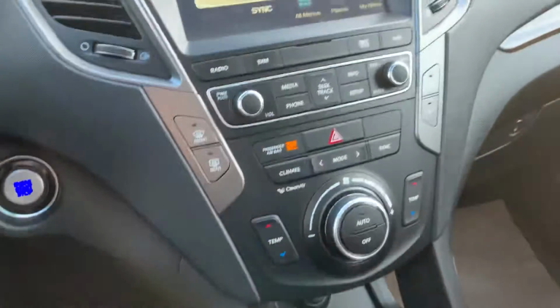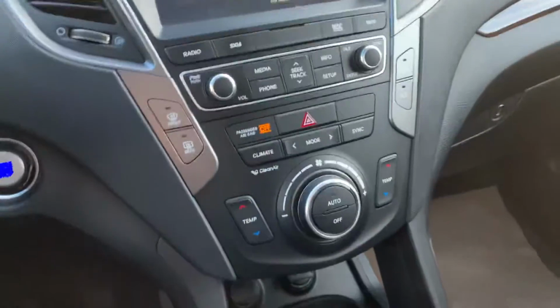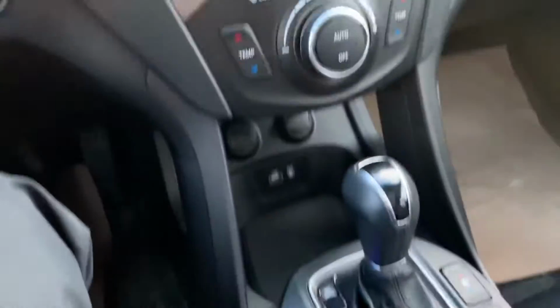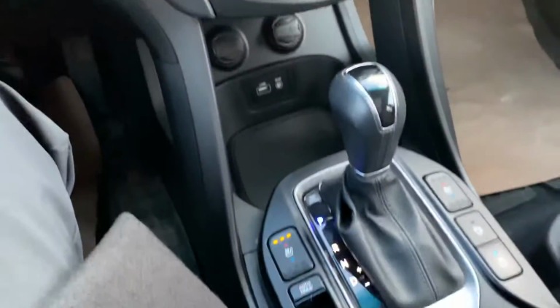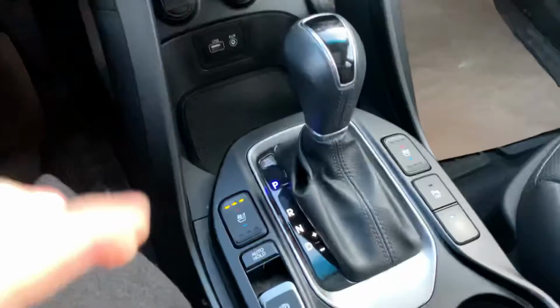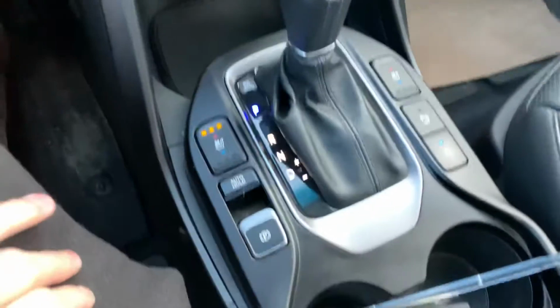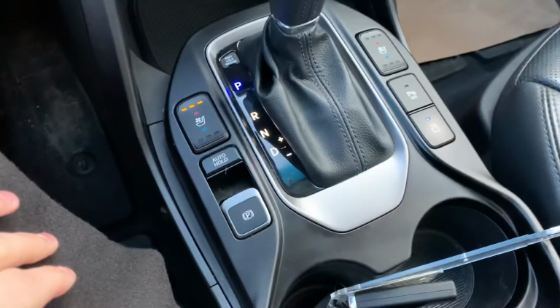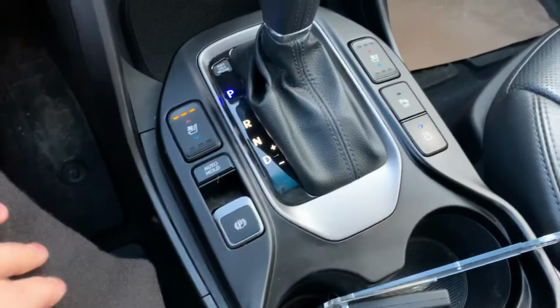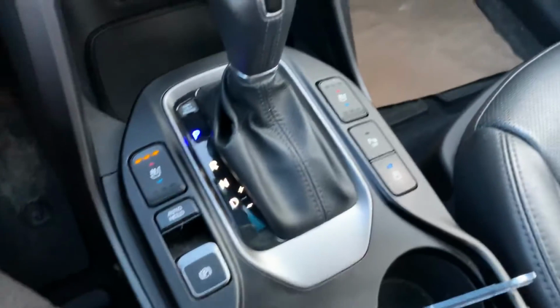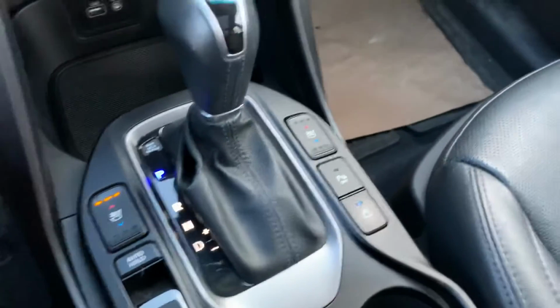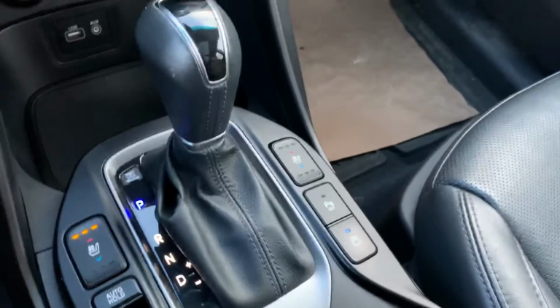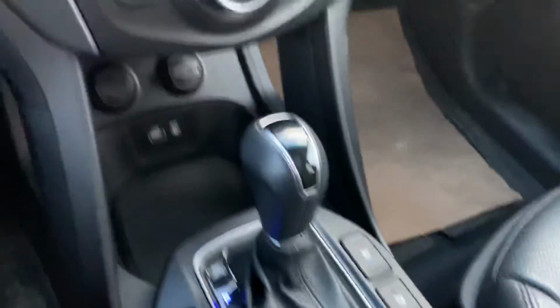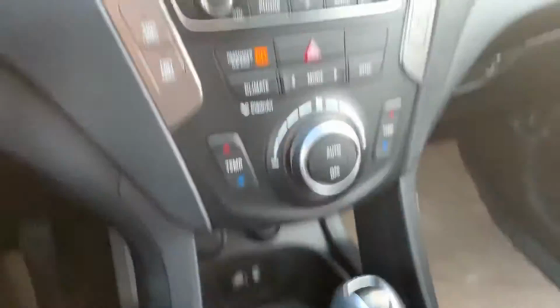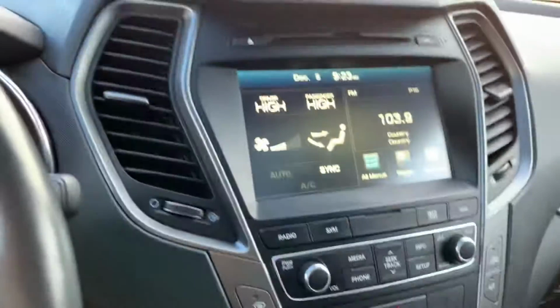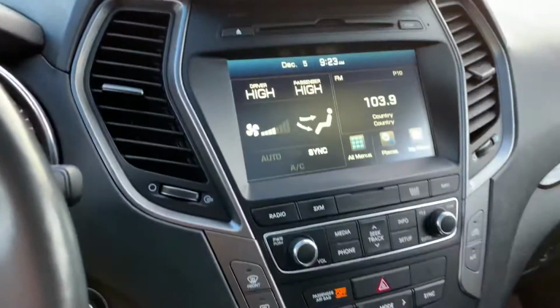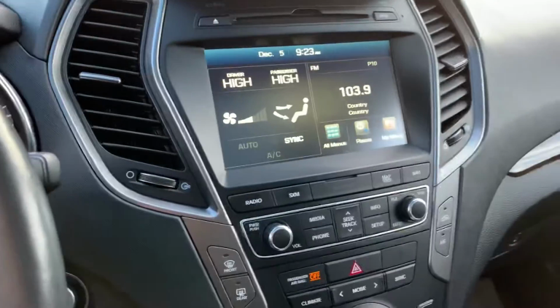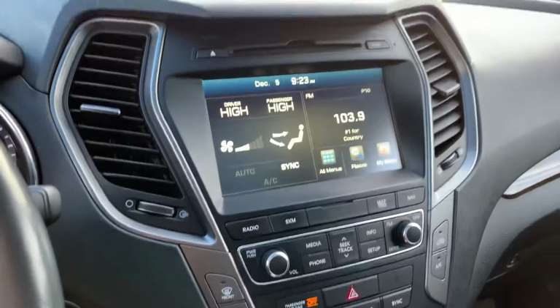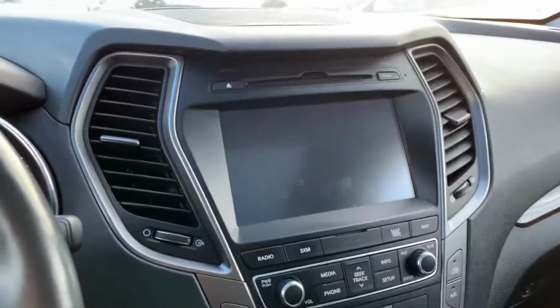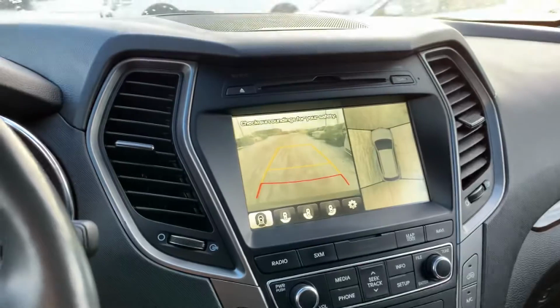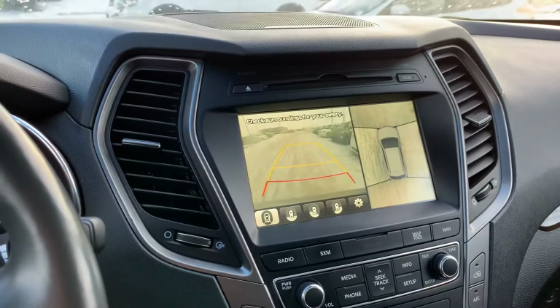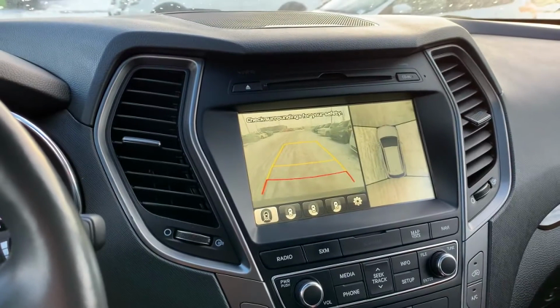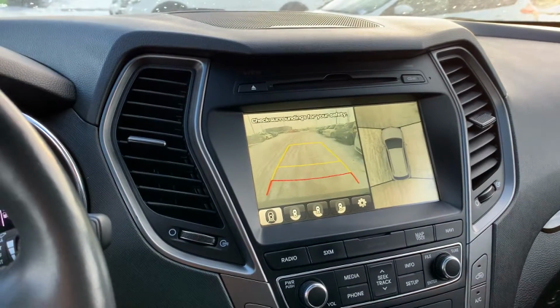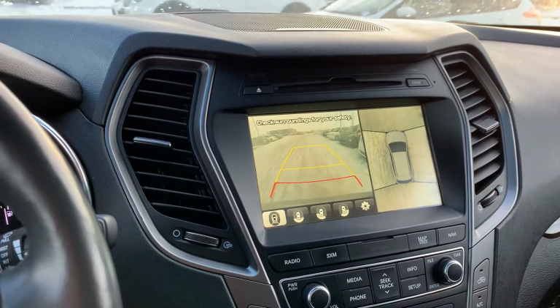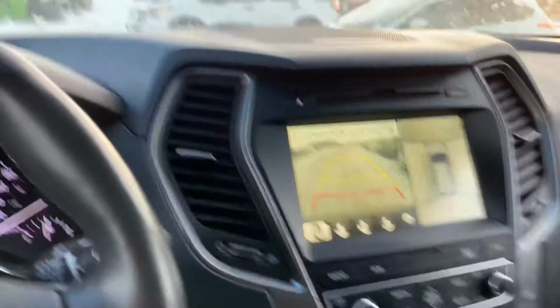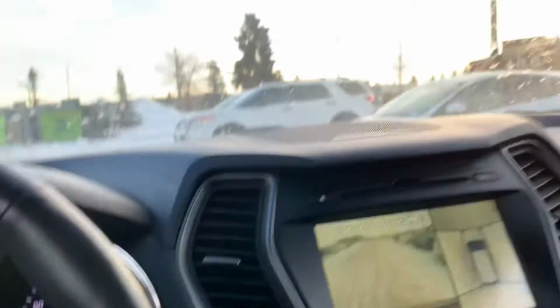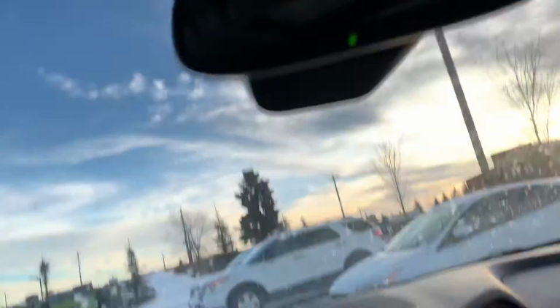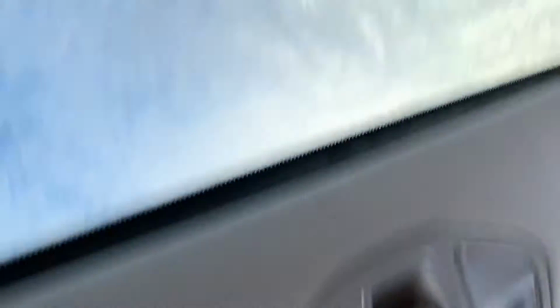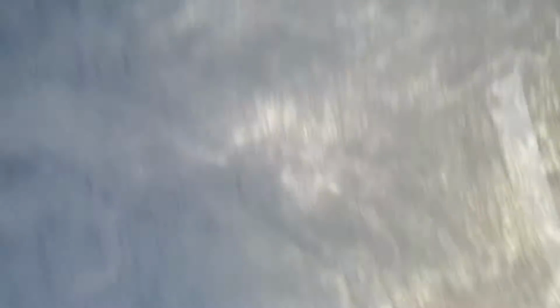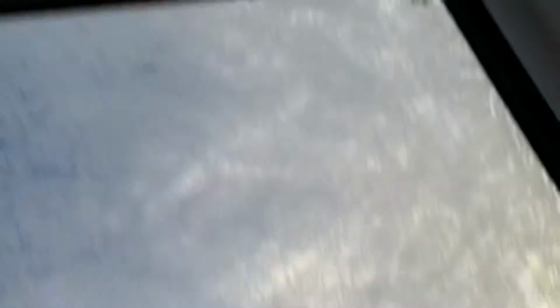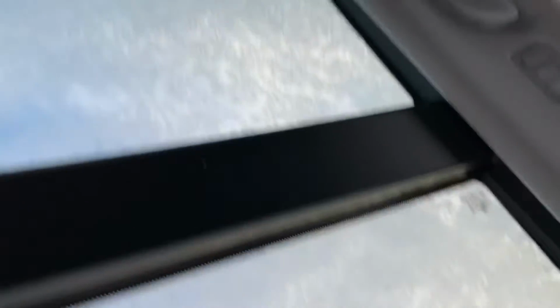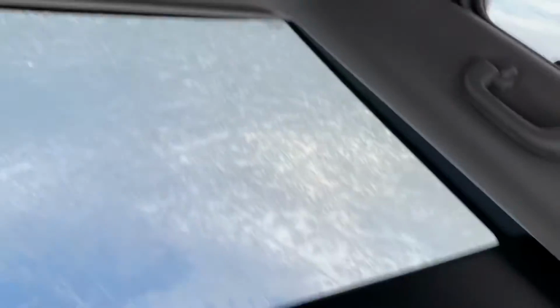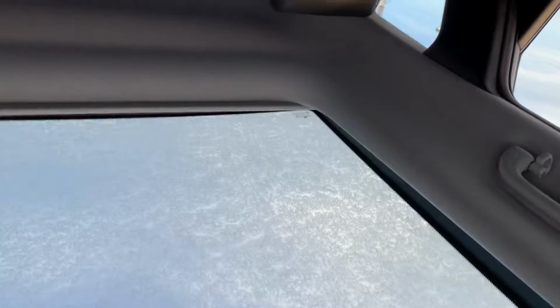Dual climate control, heated and cooled seats, auto hold, parking sensors, 360-degree camera, panel roof that goes all the way back.